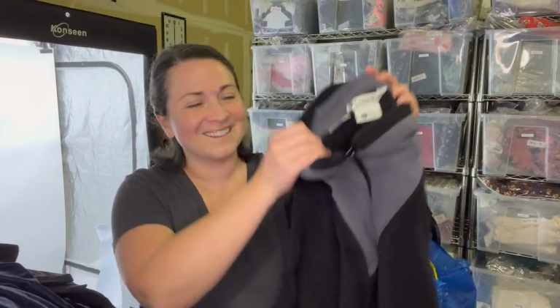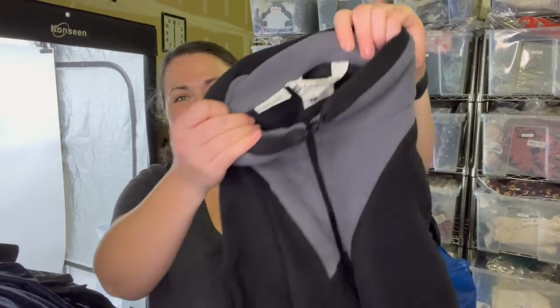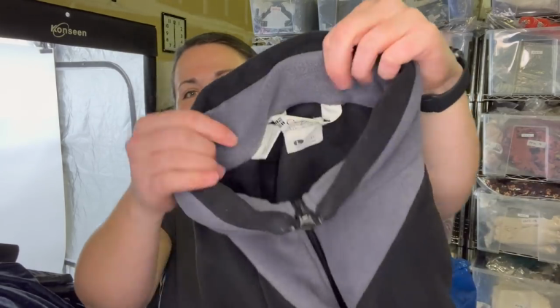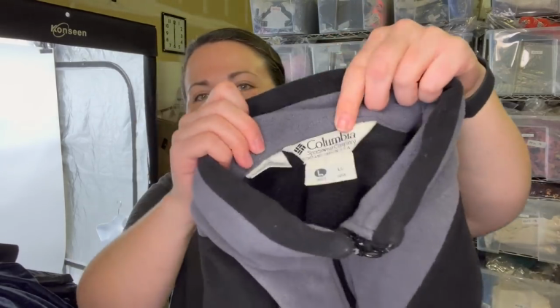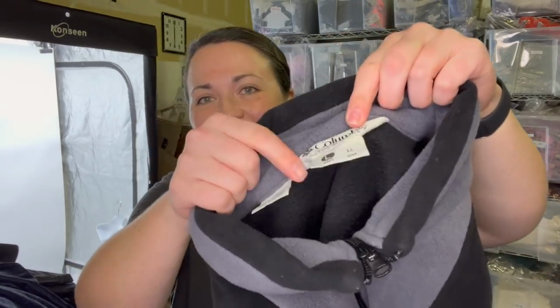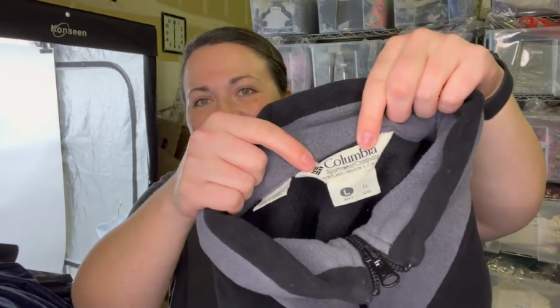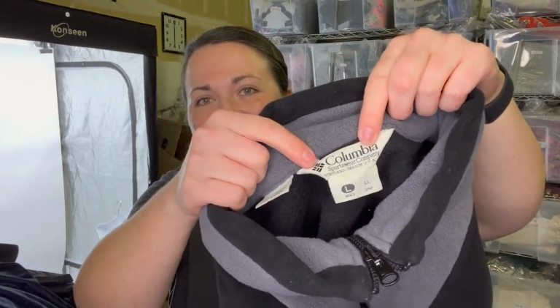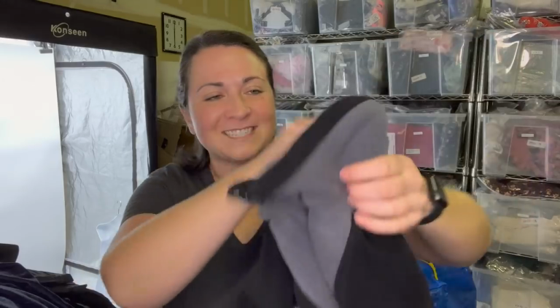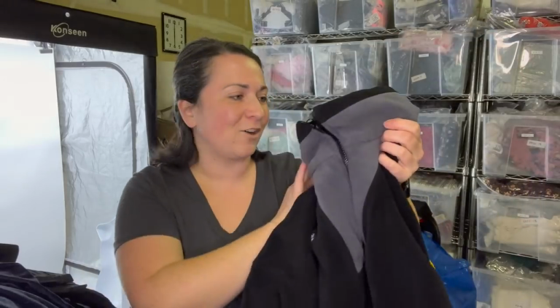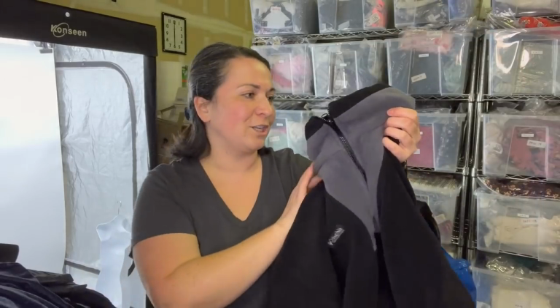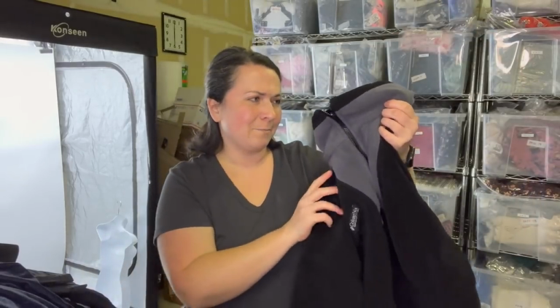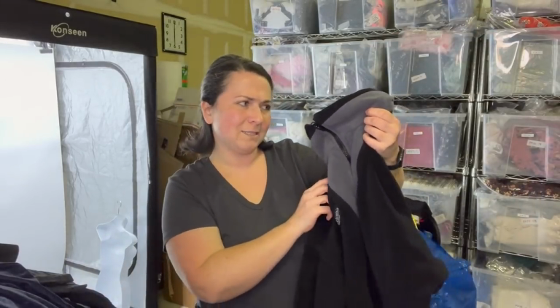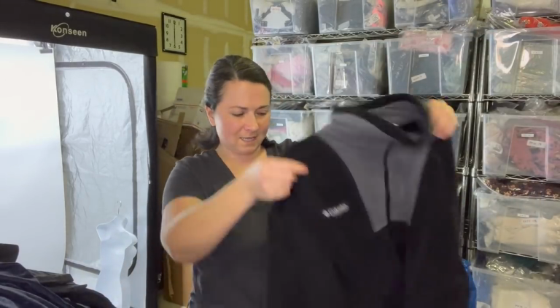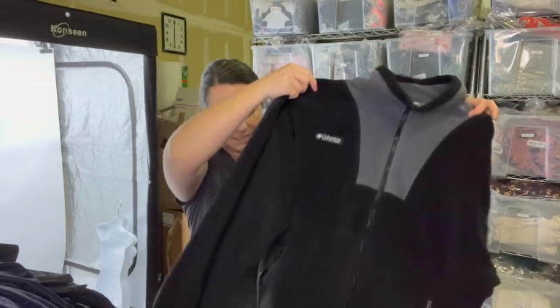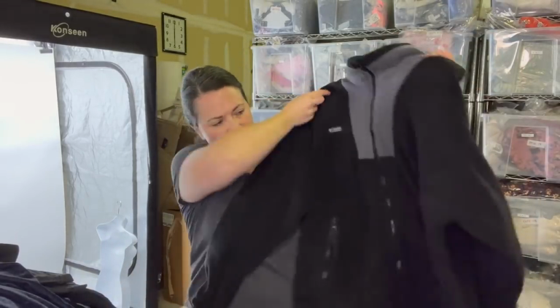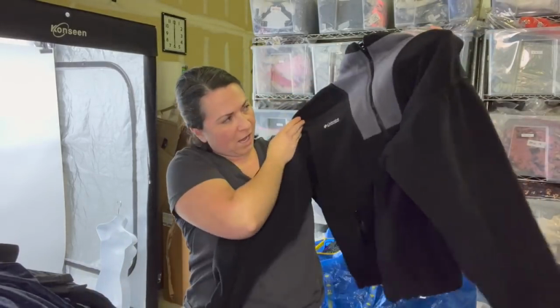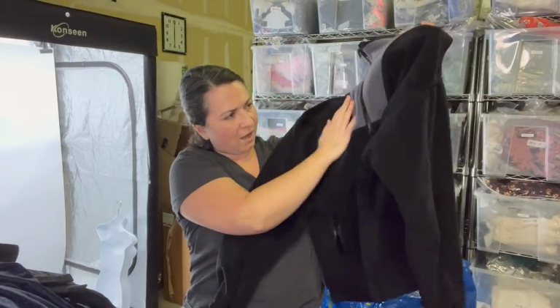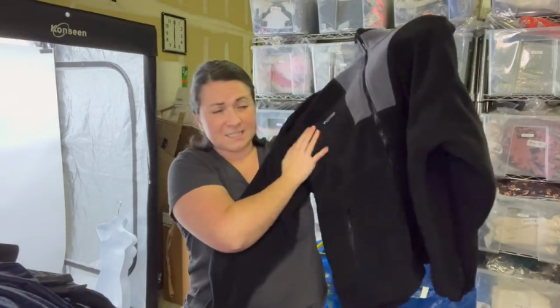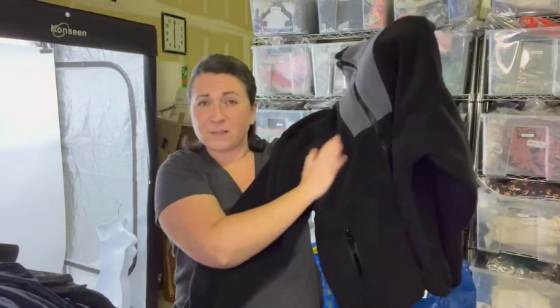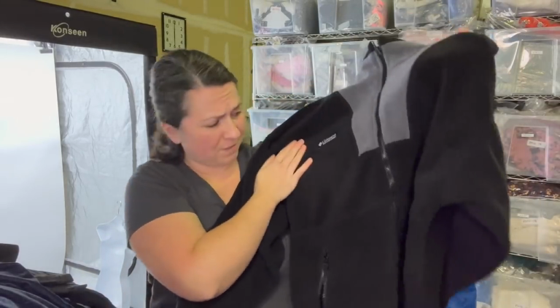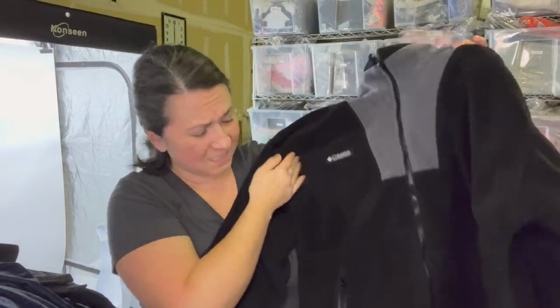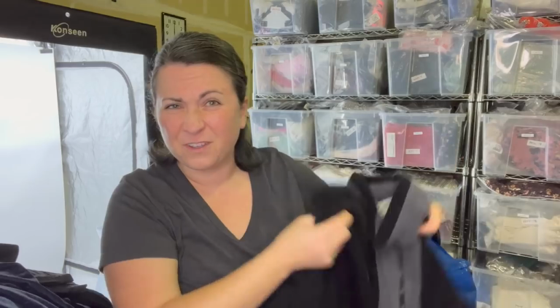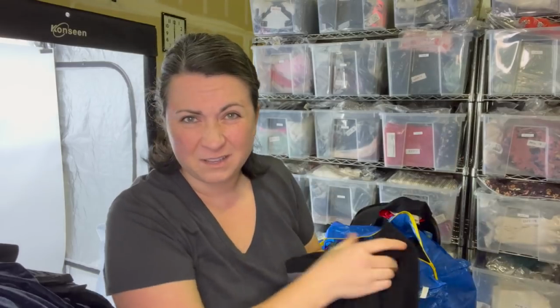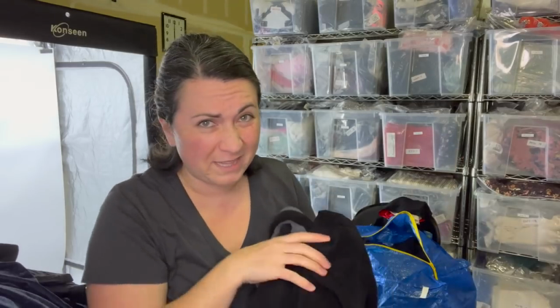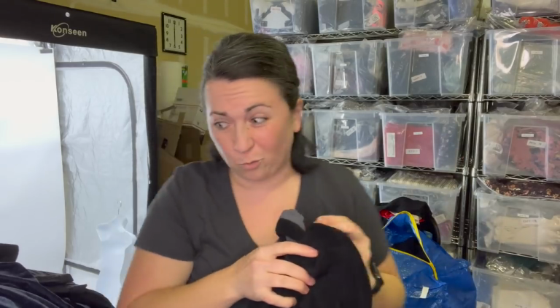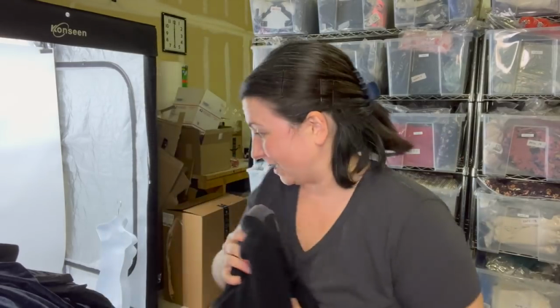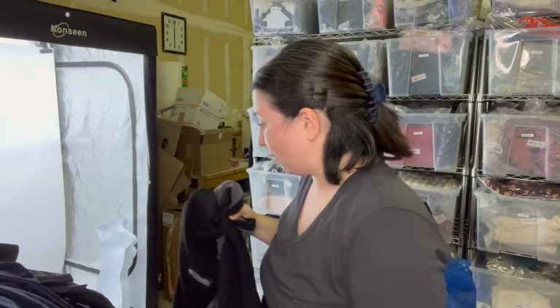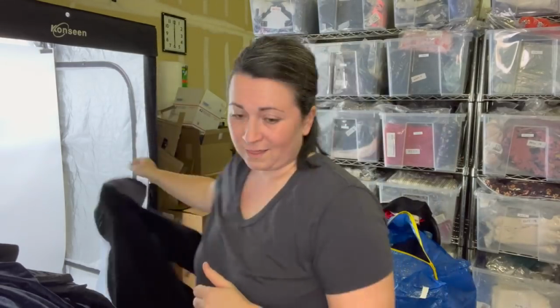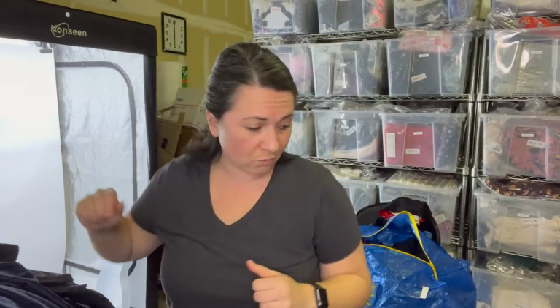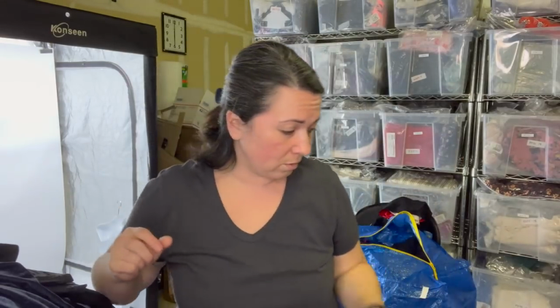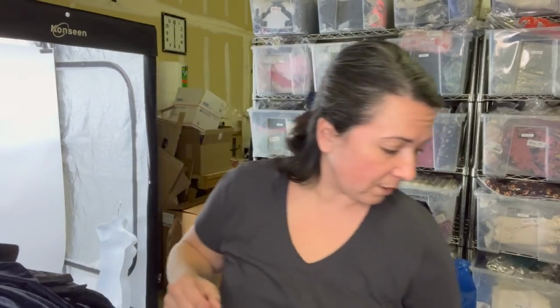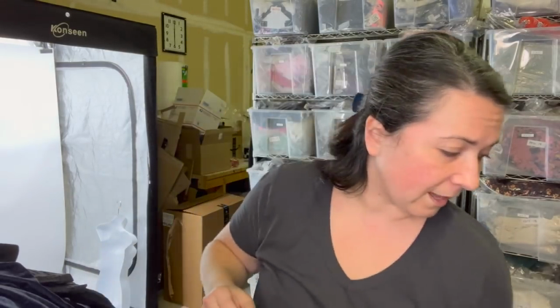This is another Columbia jacket, size large men's. It's a fleece, but this thing doesn't feel like they really ever wore it, so that's cool.